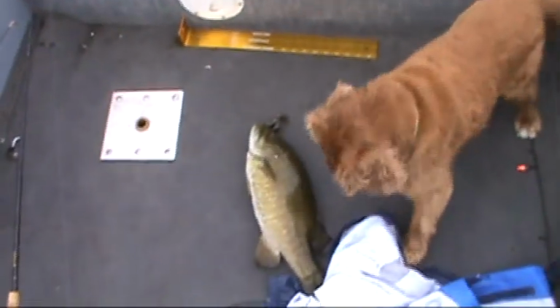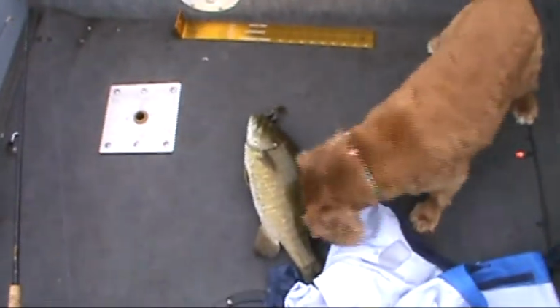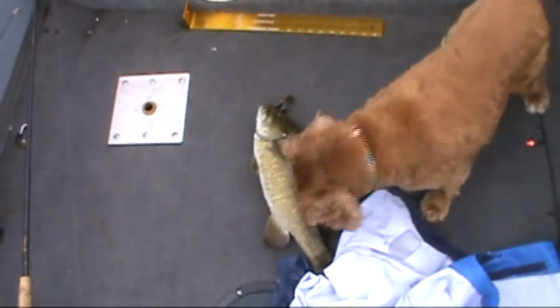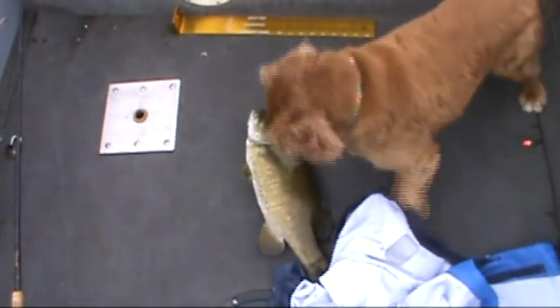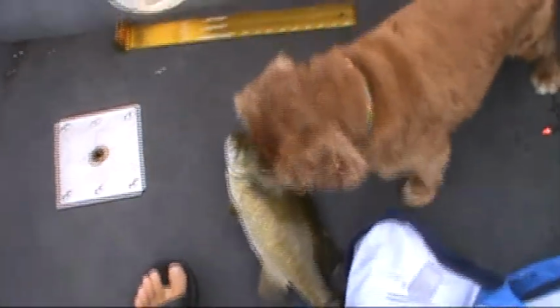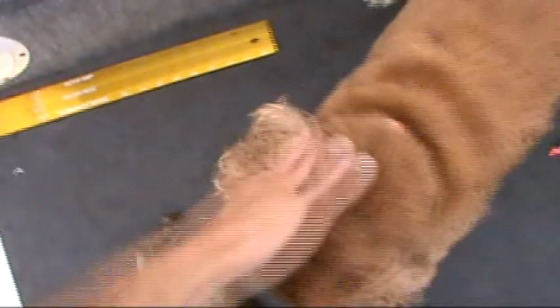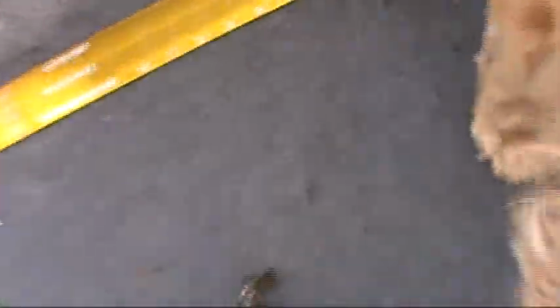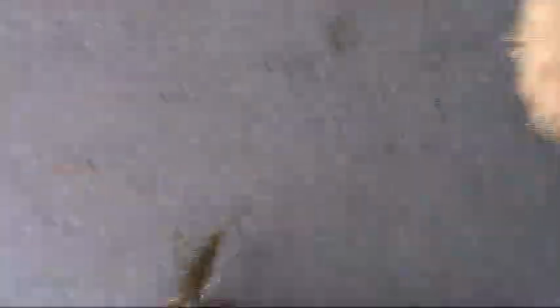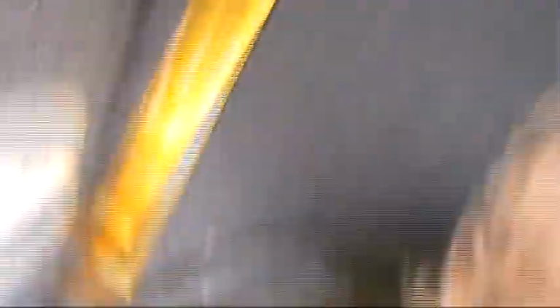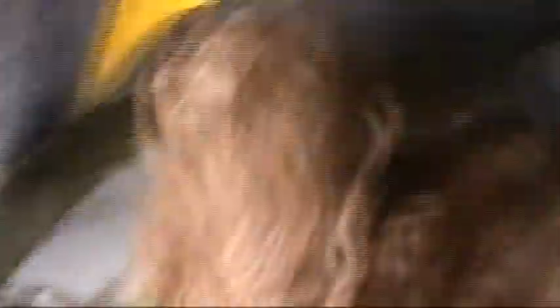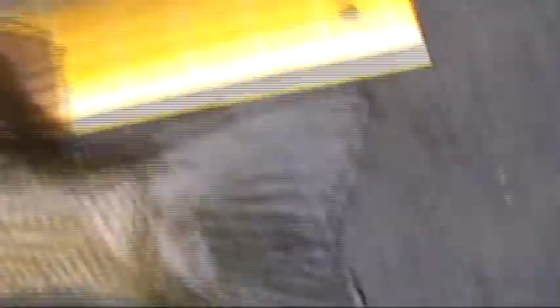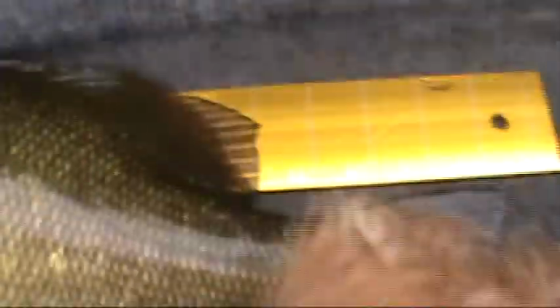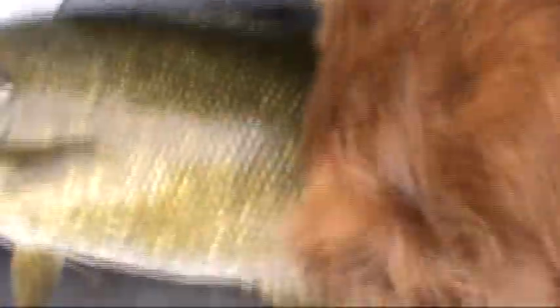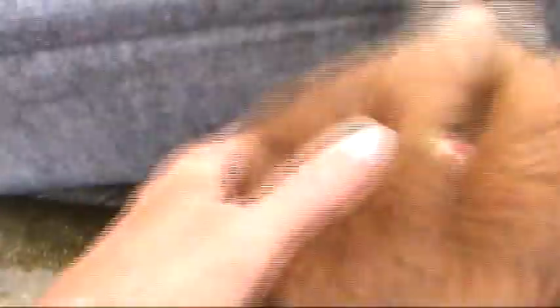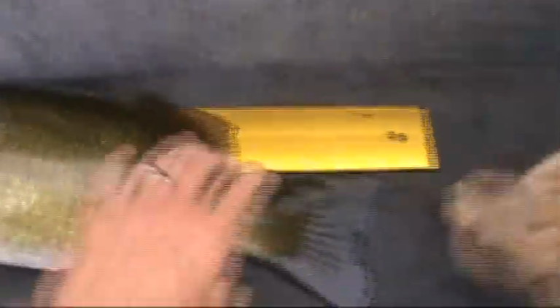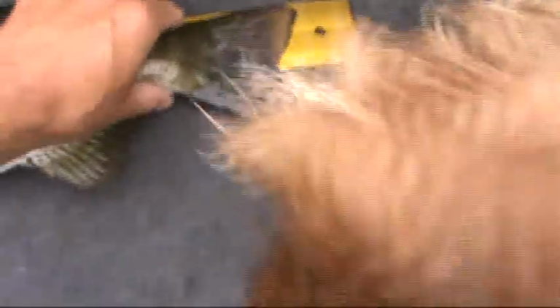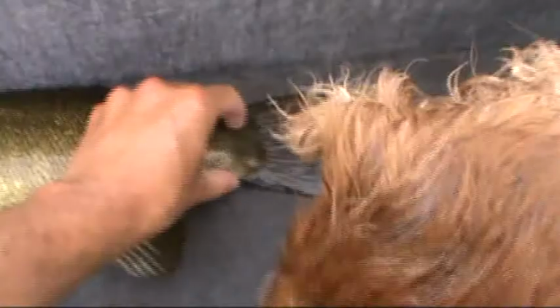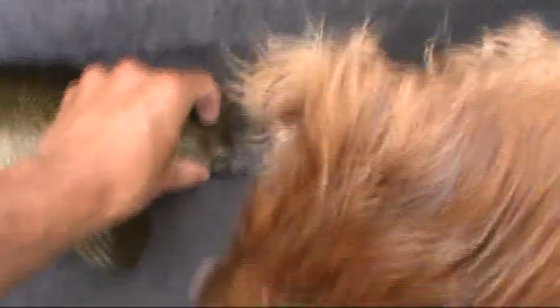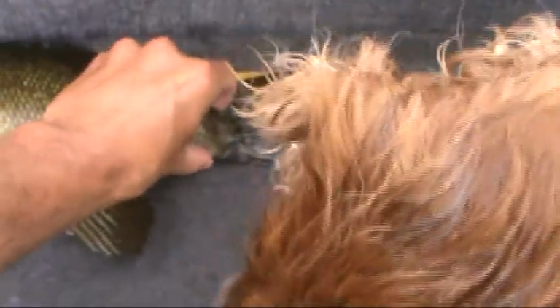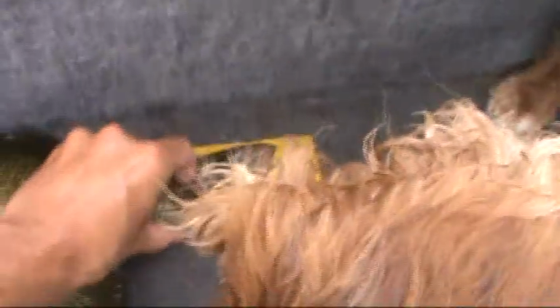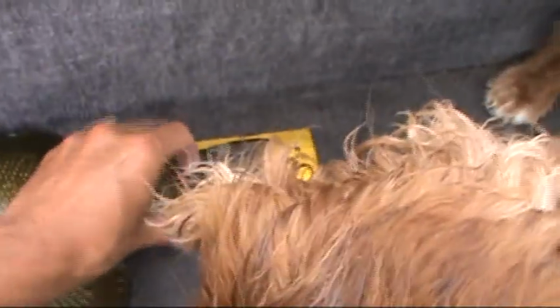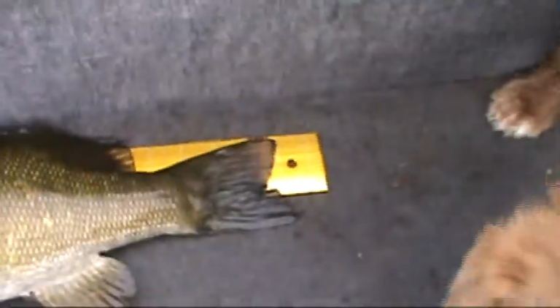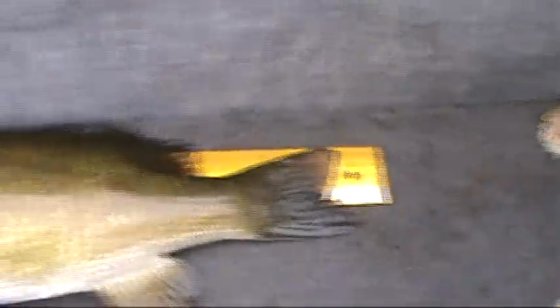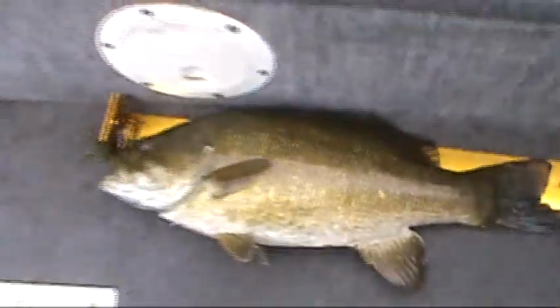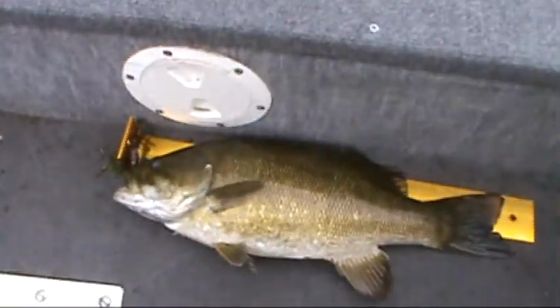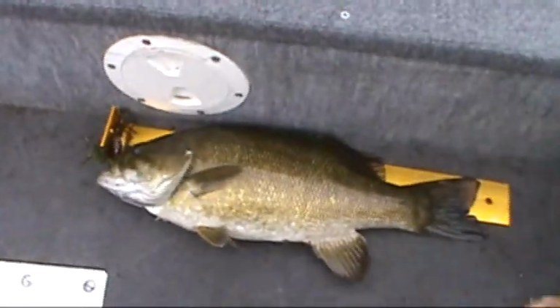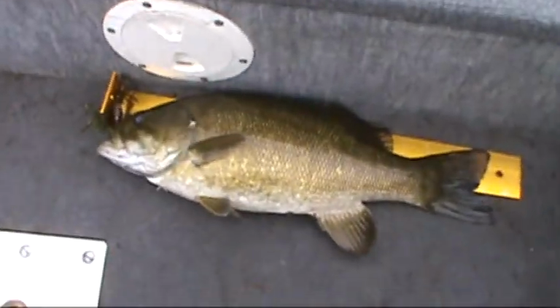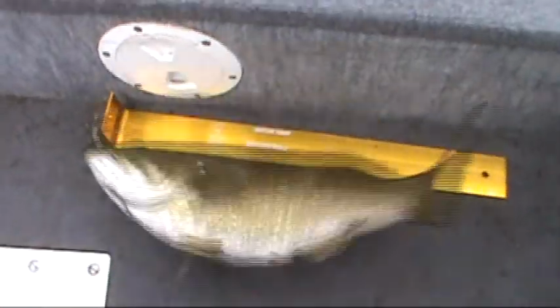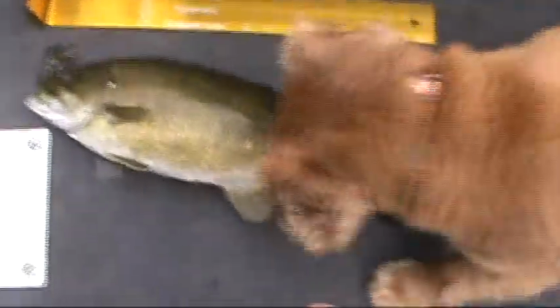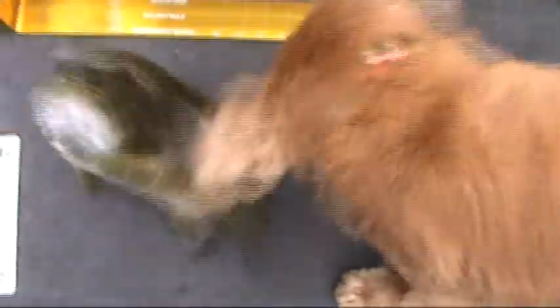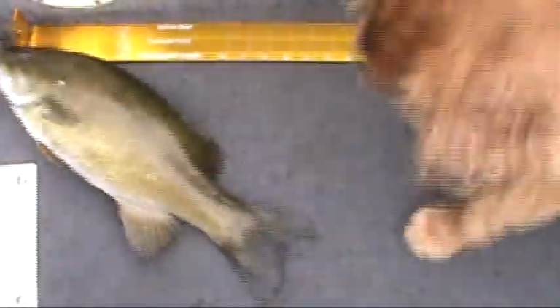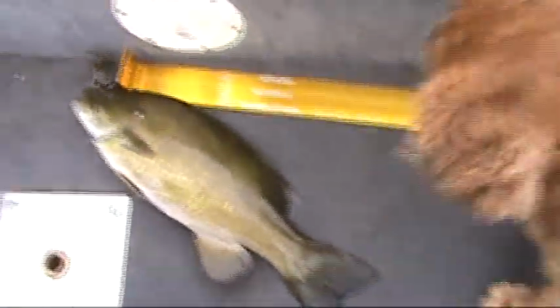Here's one of those bigger bass we're looking for. This one was just dragging a tube behind the boat — almost 18 inches, a really nice fish. Ruby likes it too.